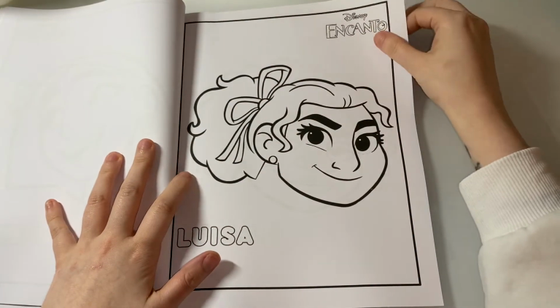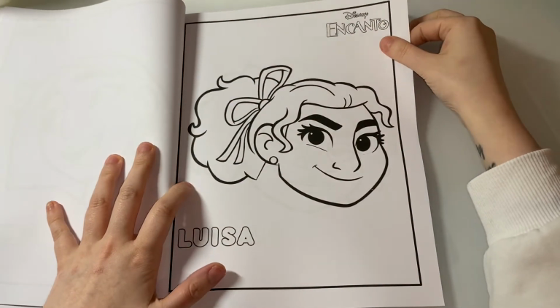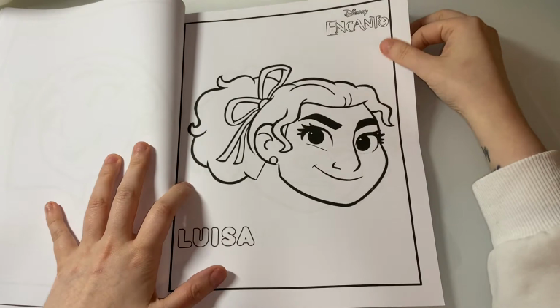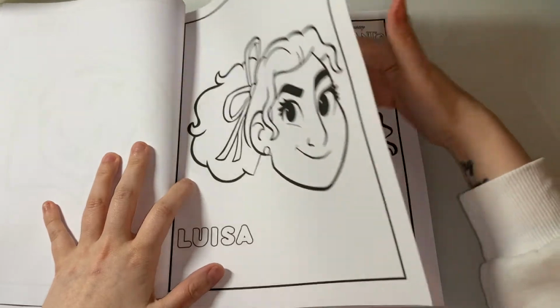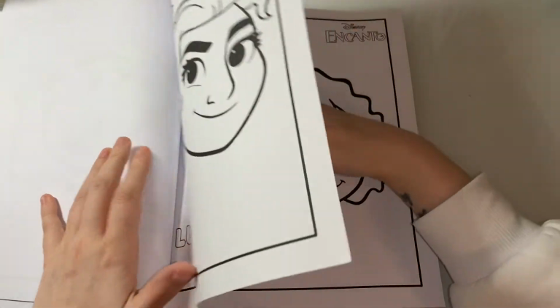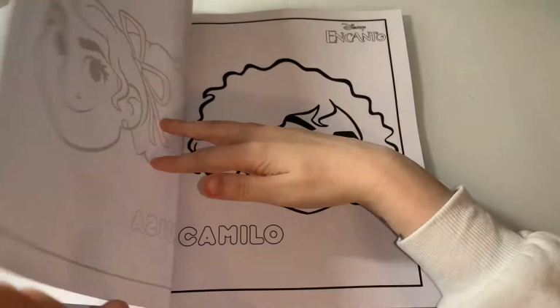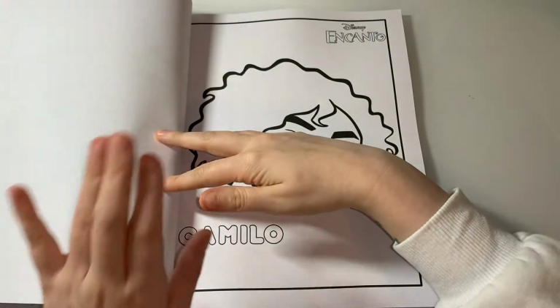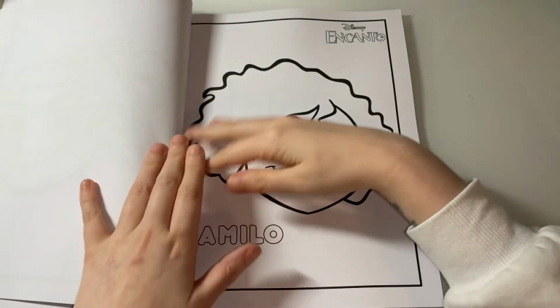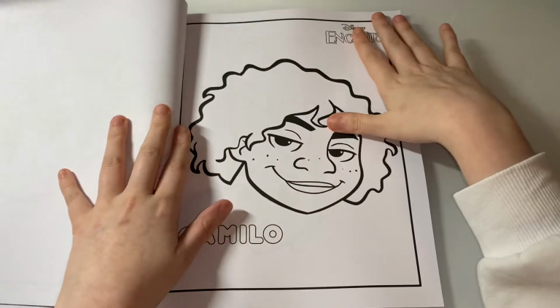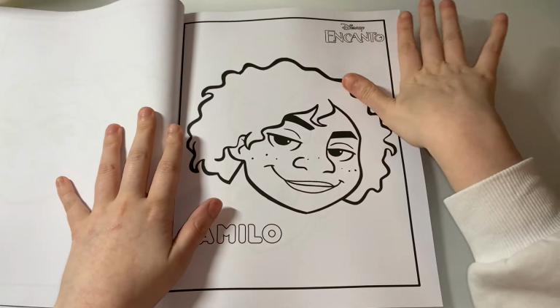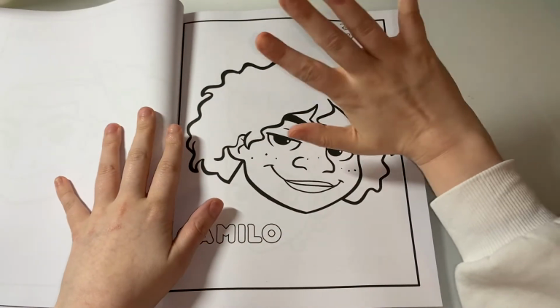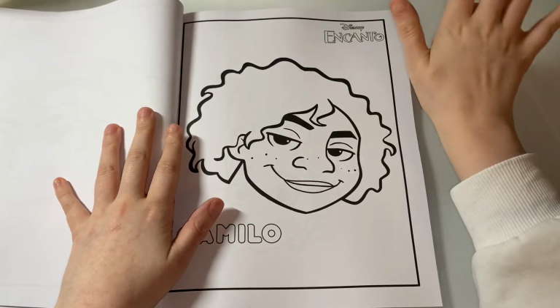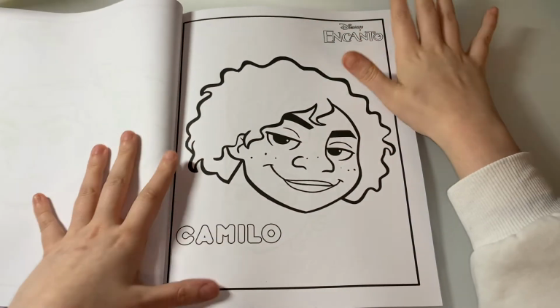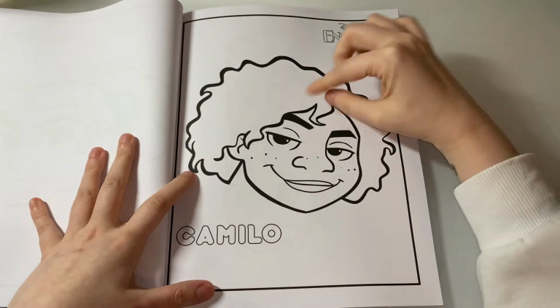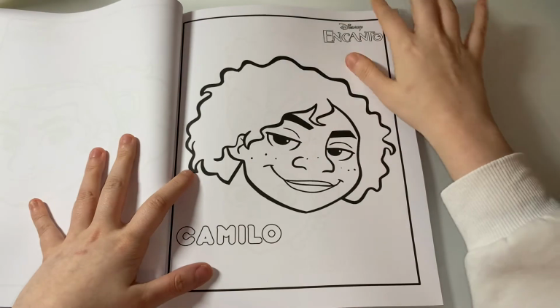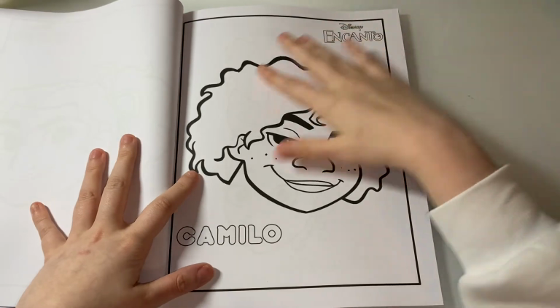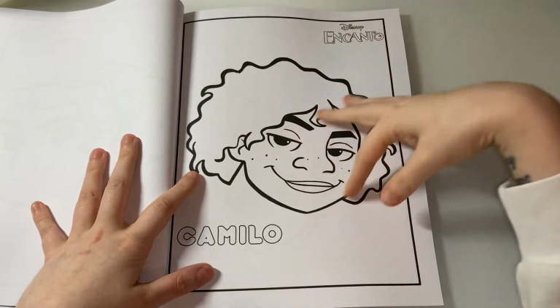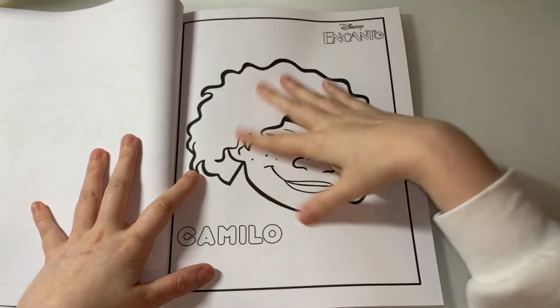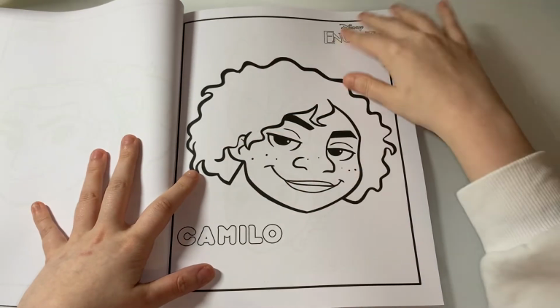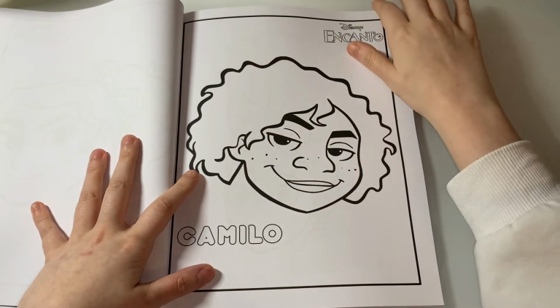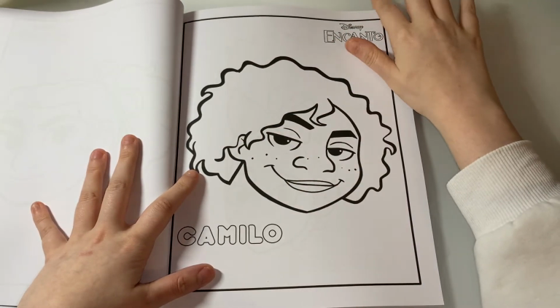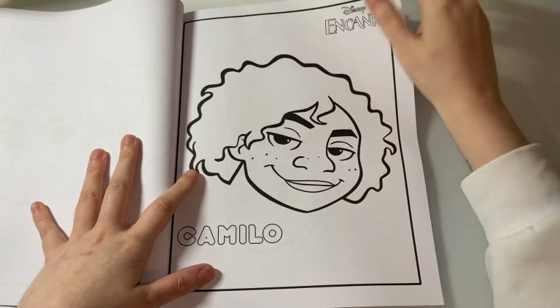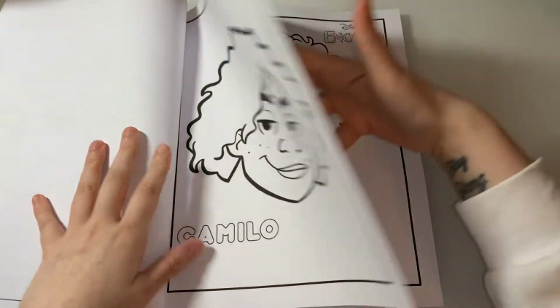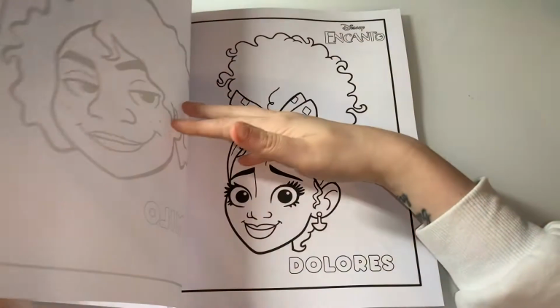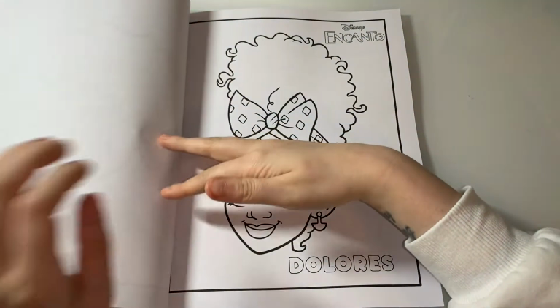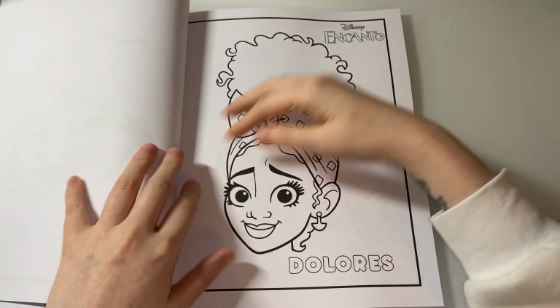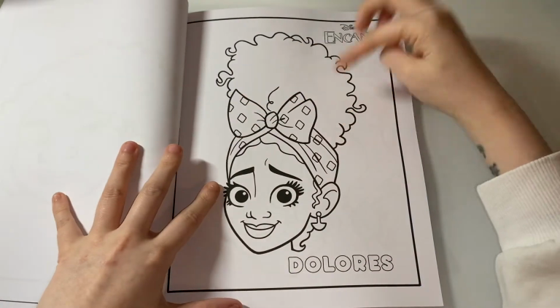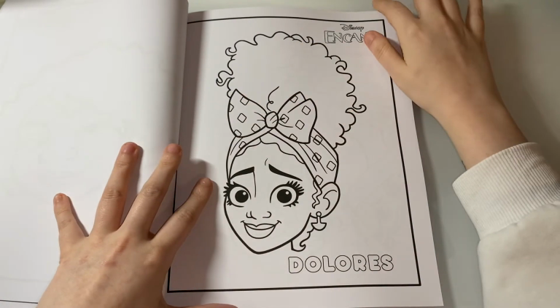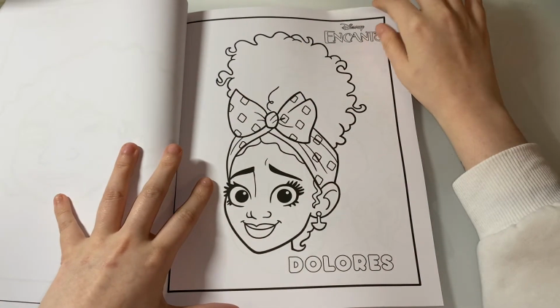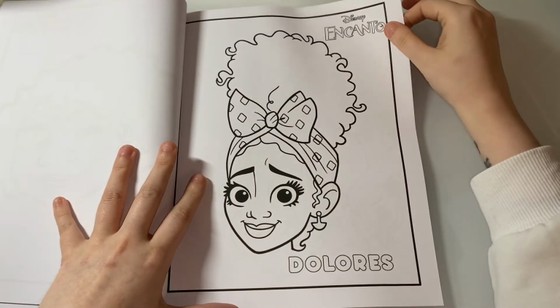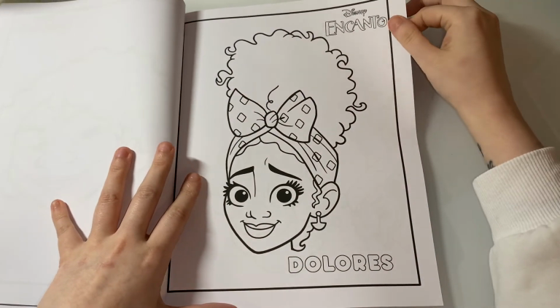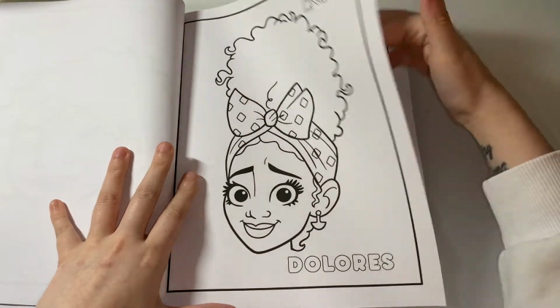If you haven't watched this movie, I highly recommend it because it's just amazing. This is Camillo — he's one of my favorites. And here's Dolores — this one's my favorite as well — and Mirabelle.